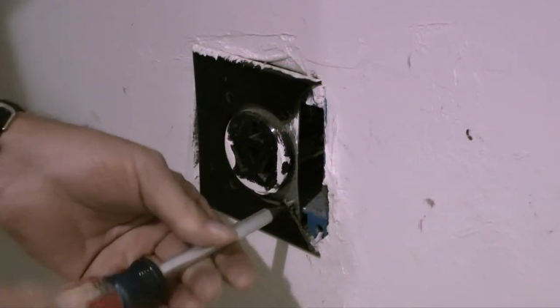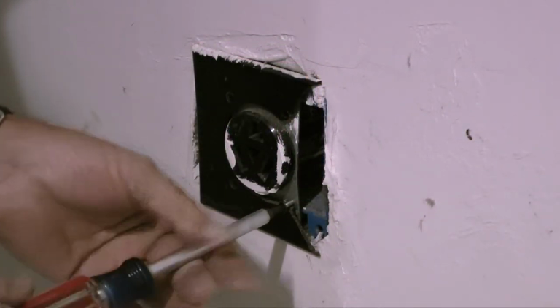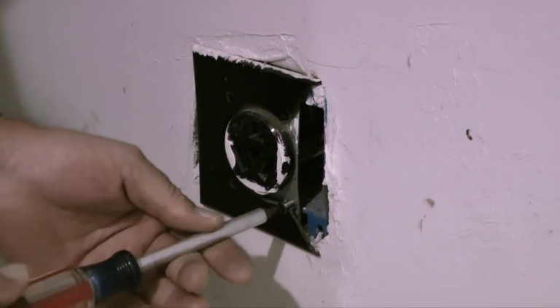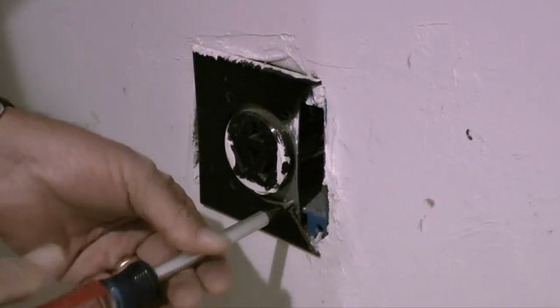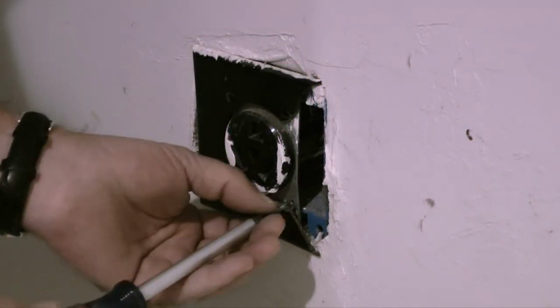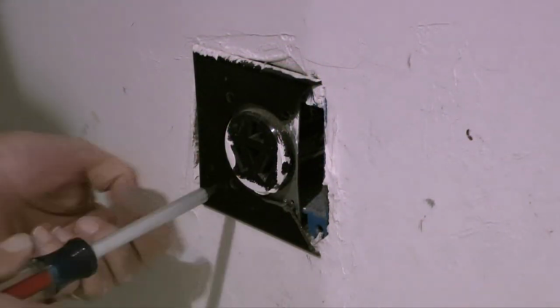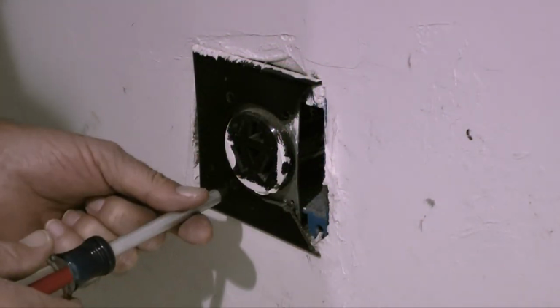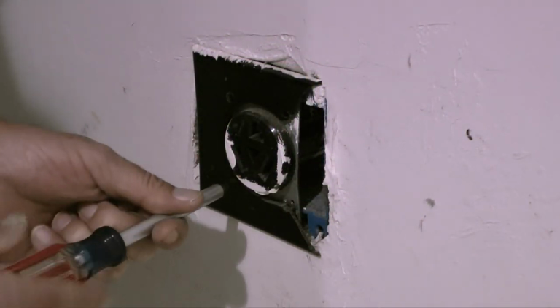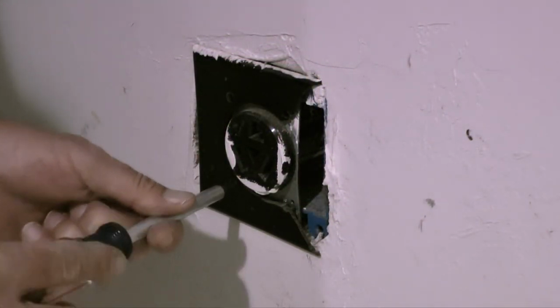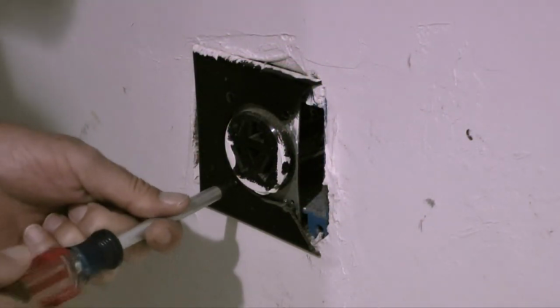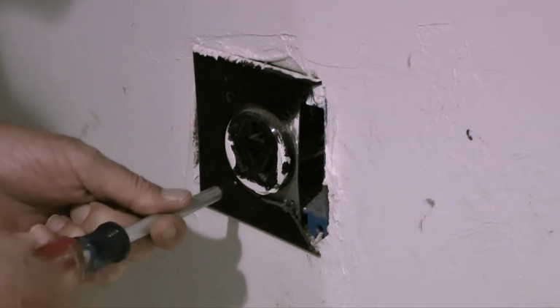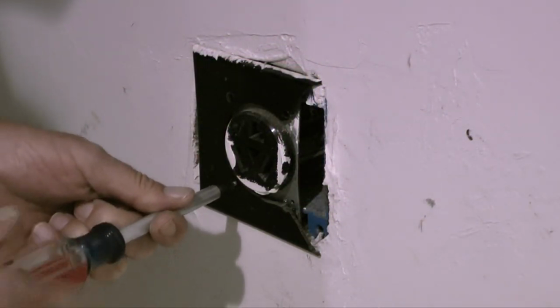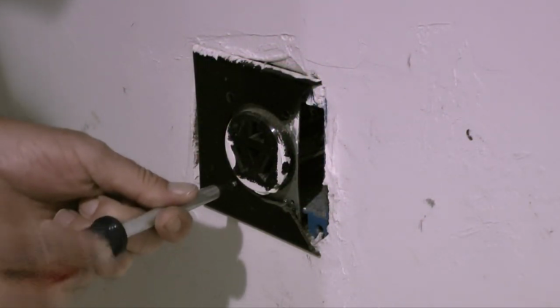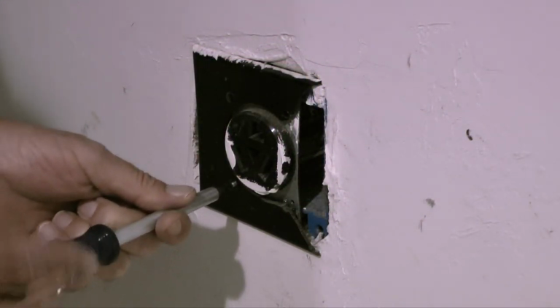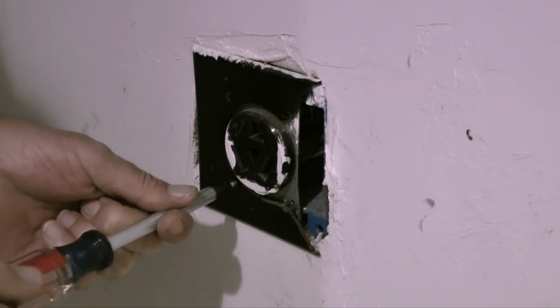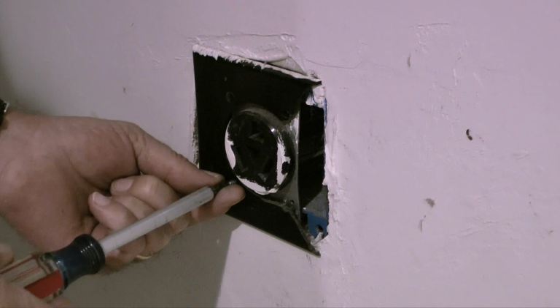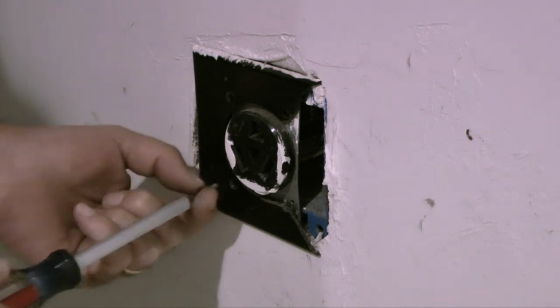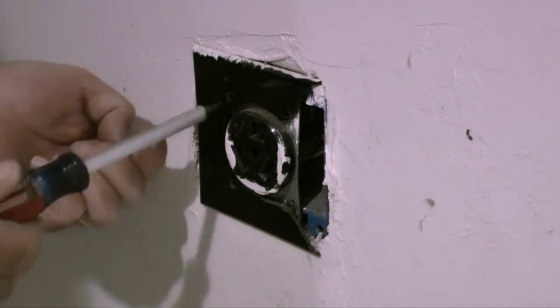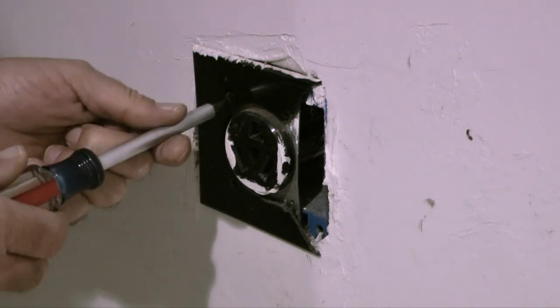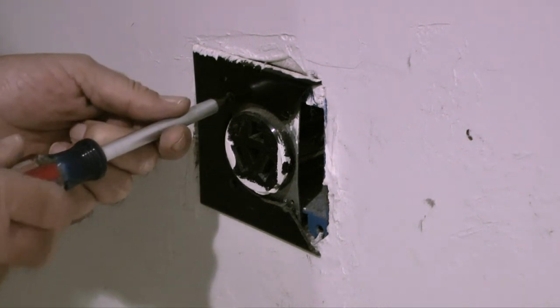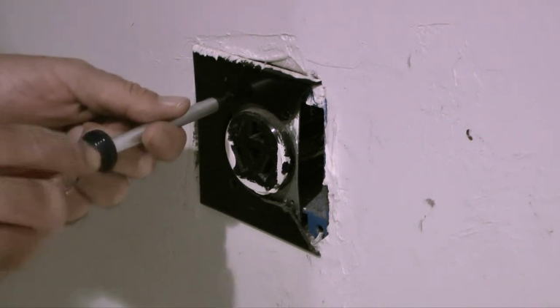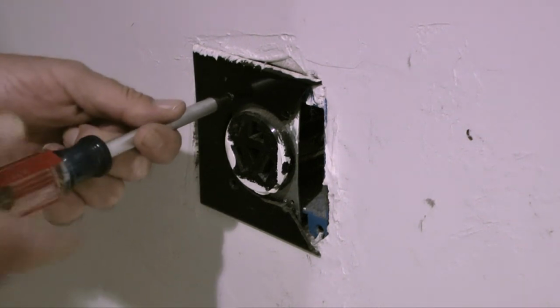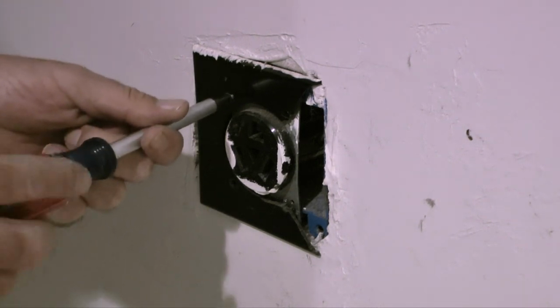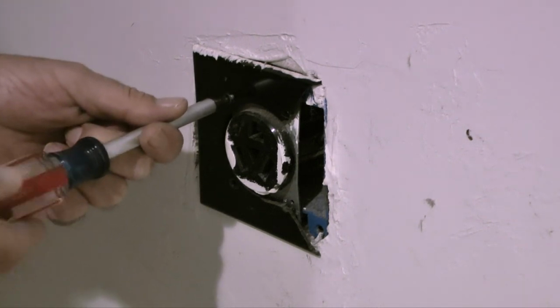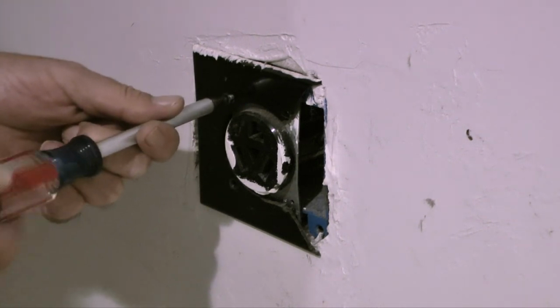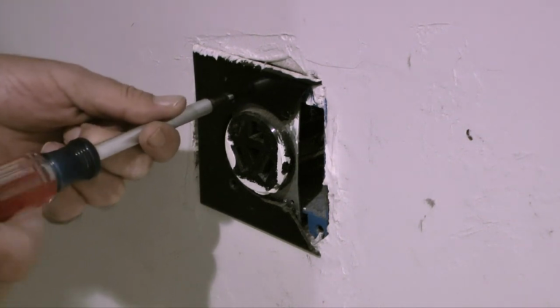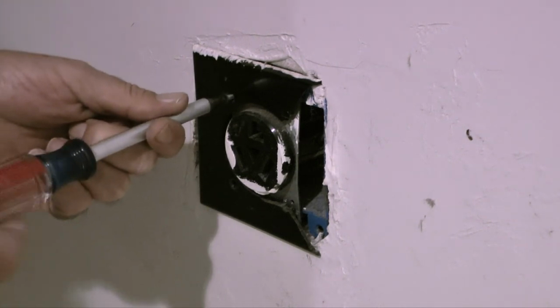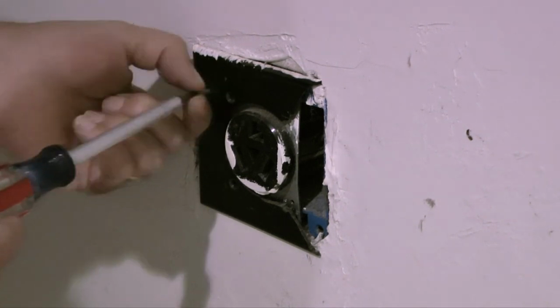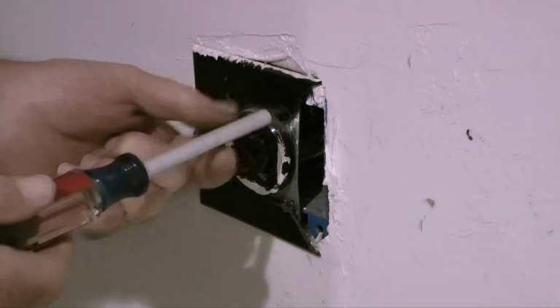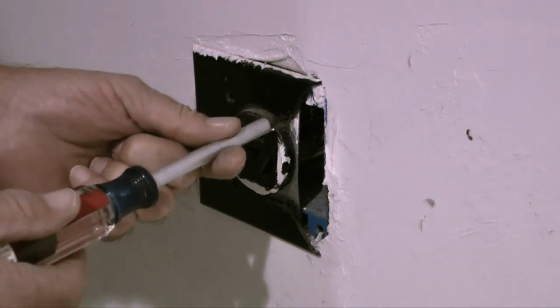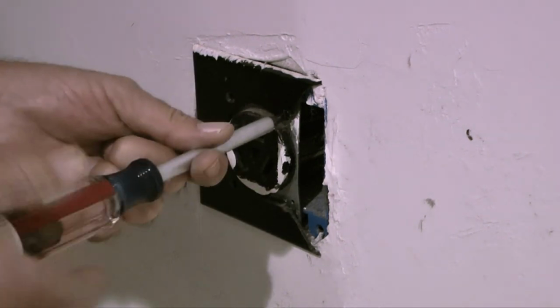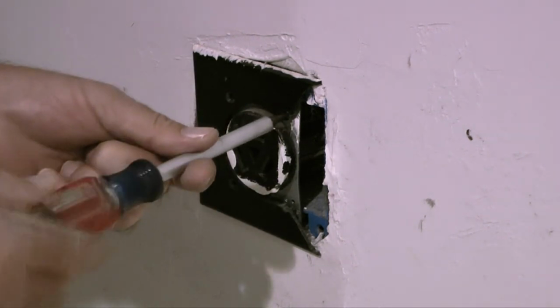To remove the old wall plate, I'll take a flat blade screwdriver and remove the four screws in the plate, then pull the plate from the outlet.